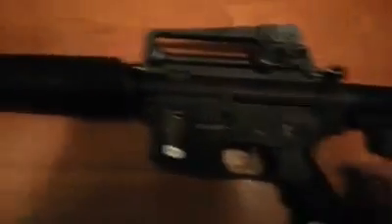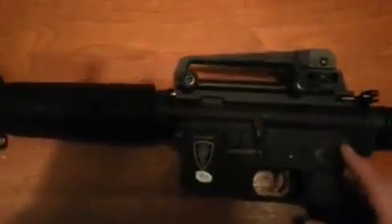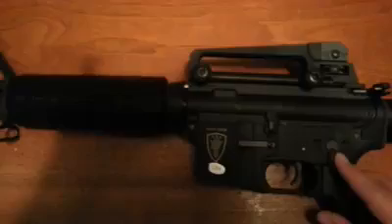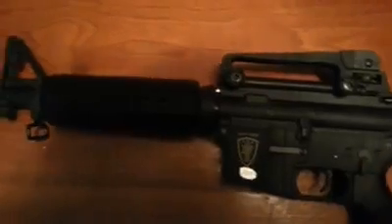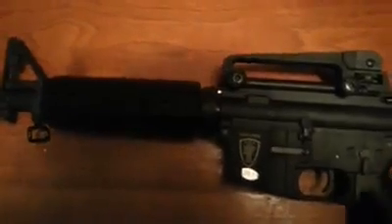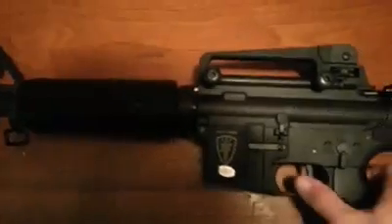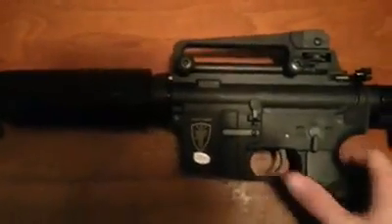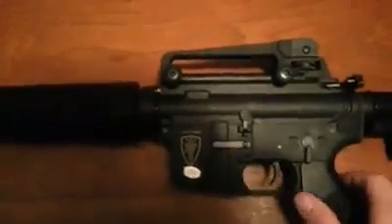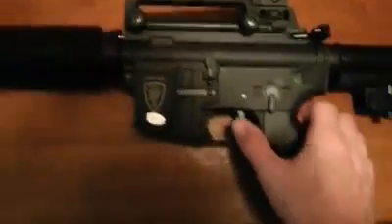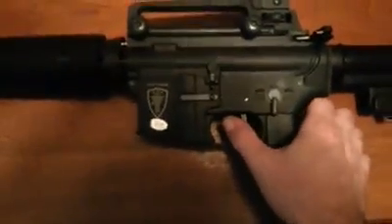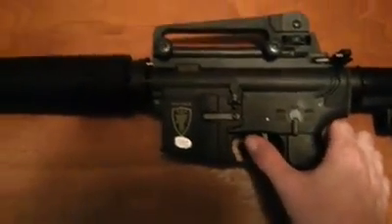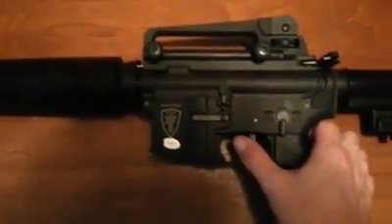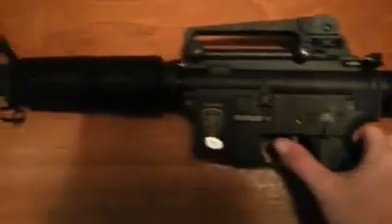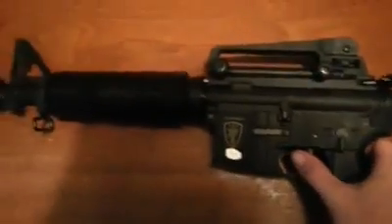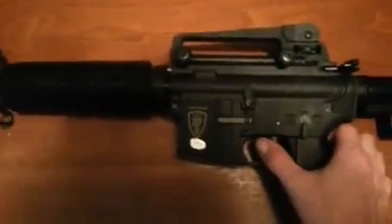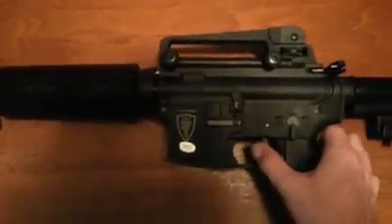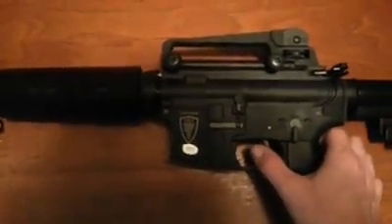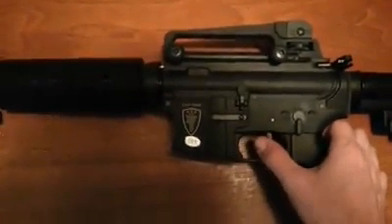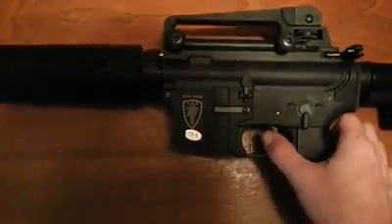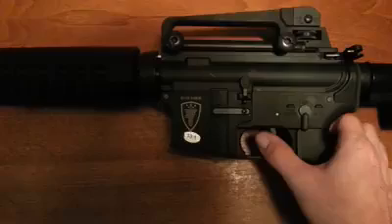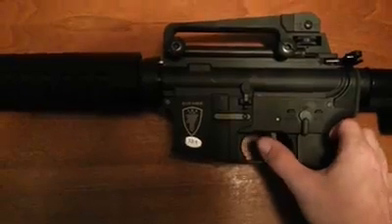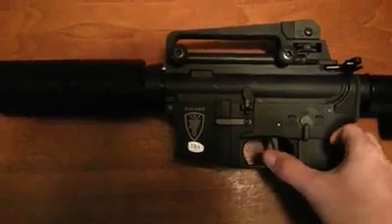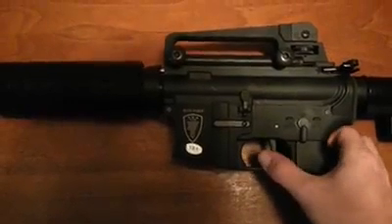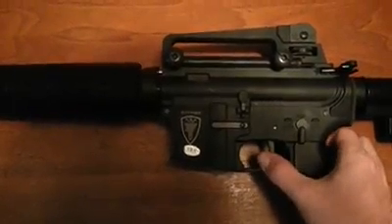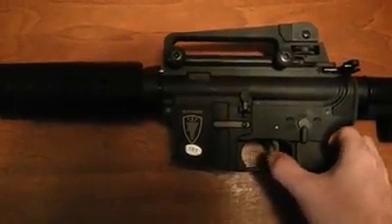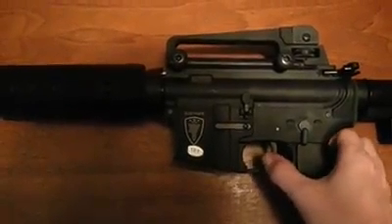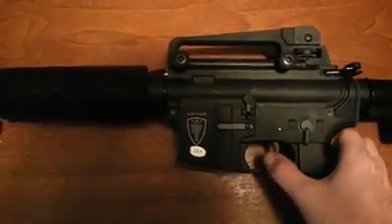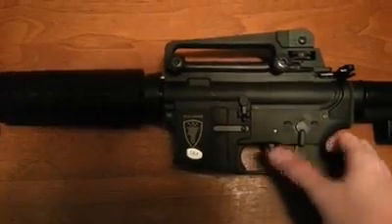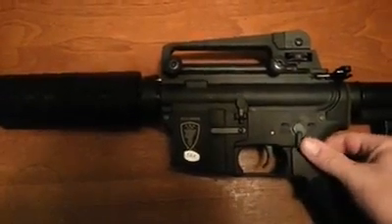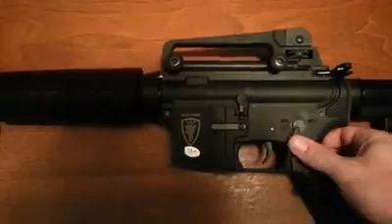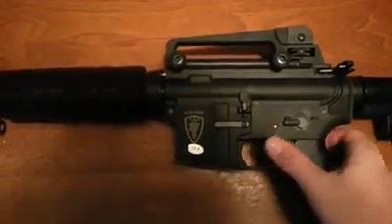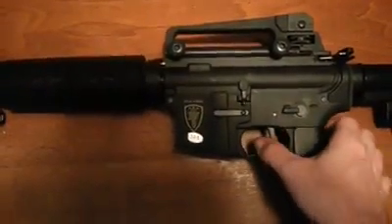I wanted to show you guys — I did all the shimming myself. I kind of want to show you guys what it sounds like. So this is semi-fire. [semi-auto firing] And then we have full auto here. [full-auto firing]